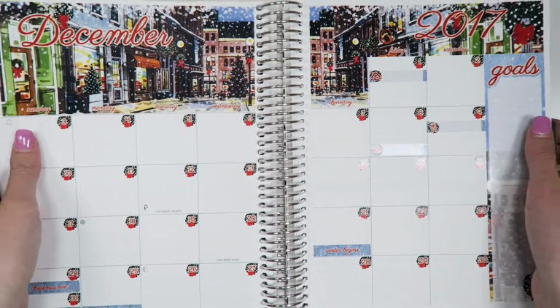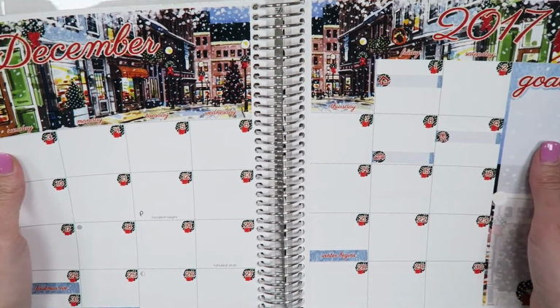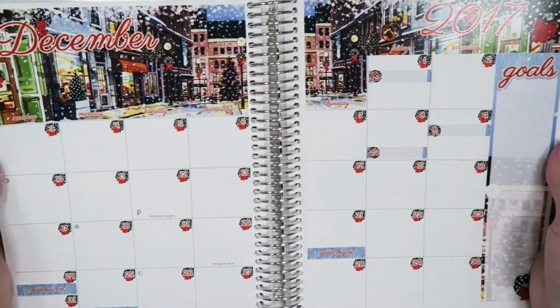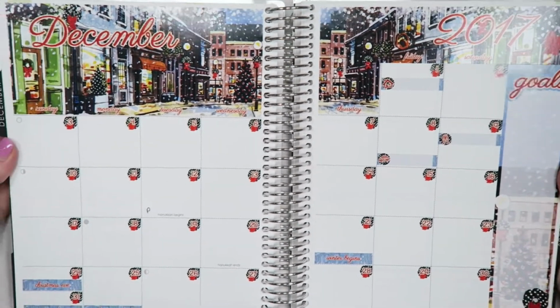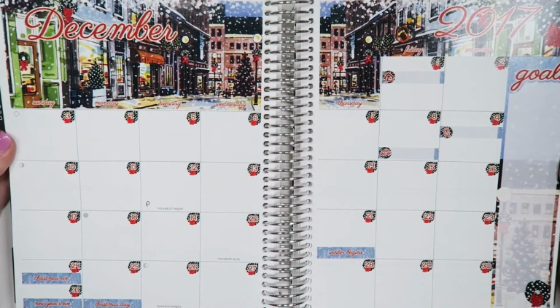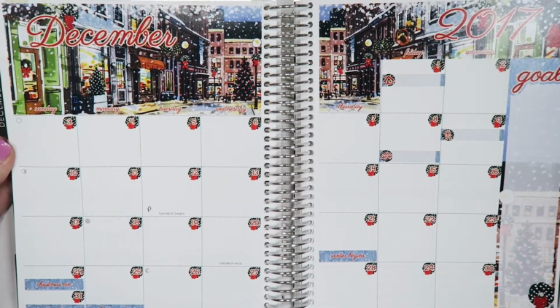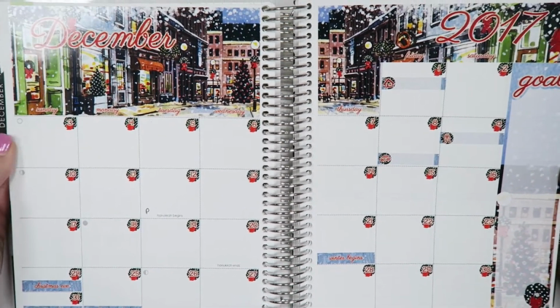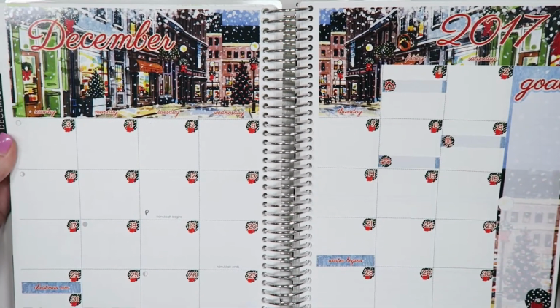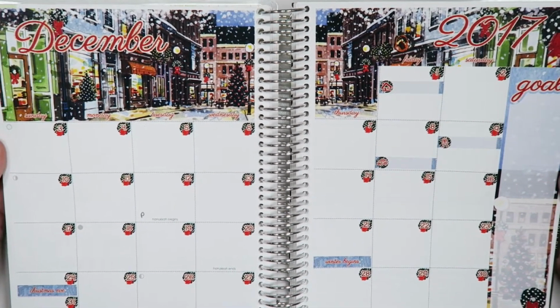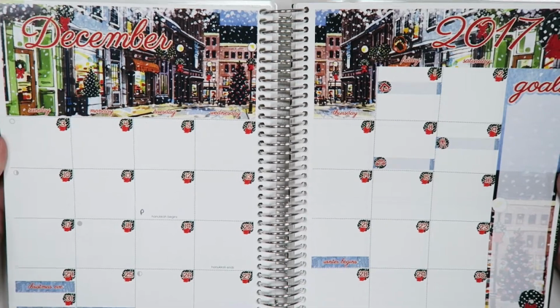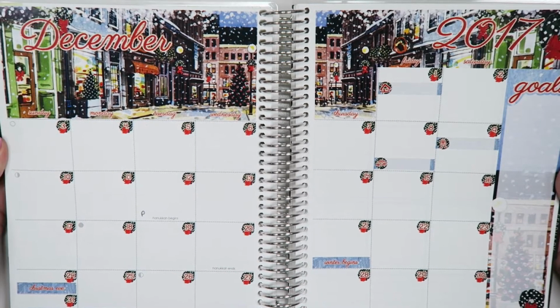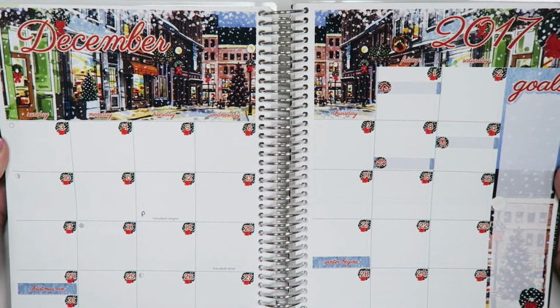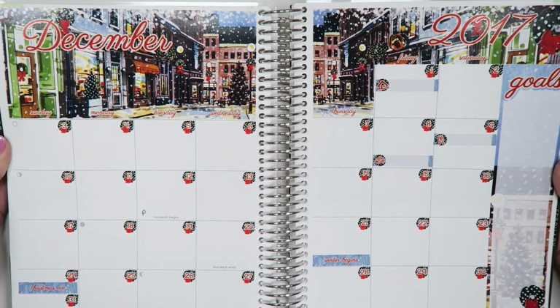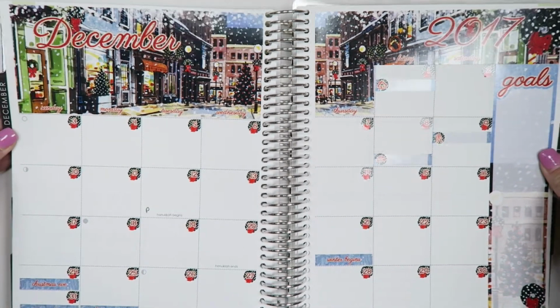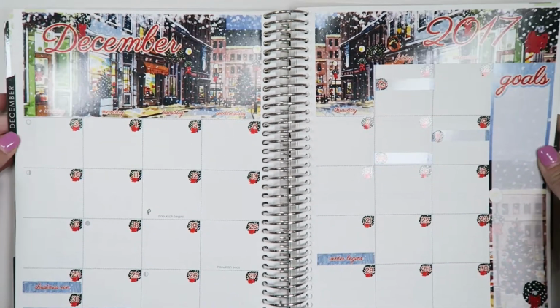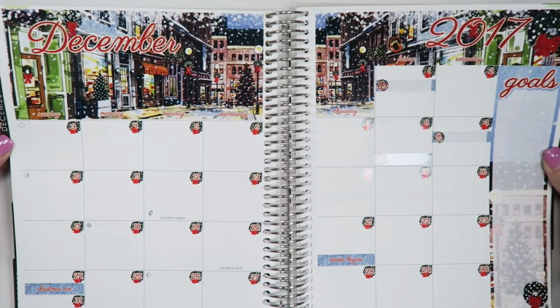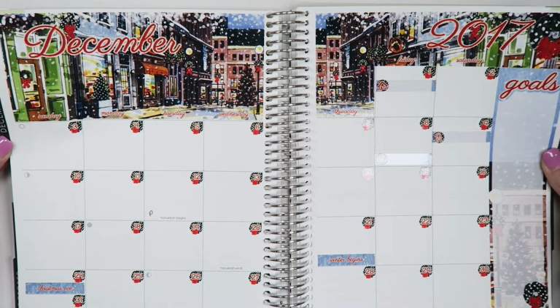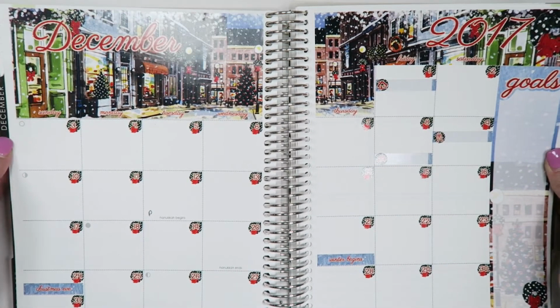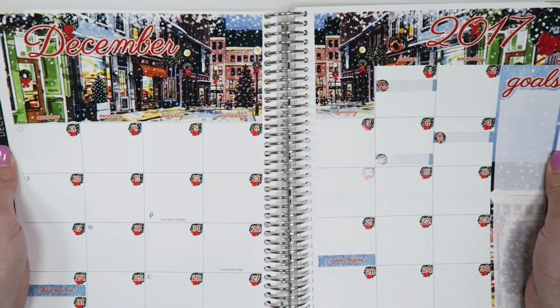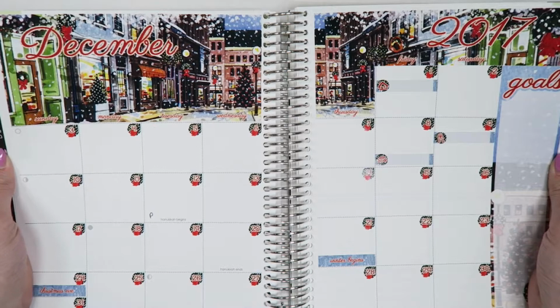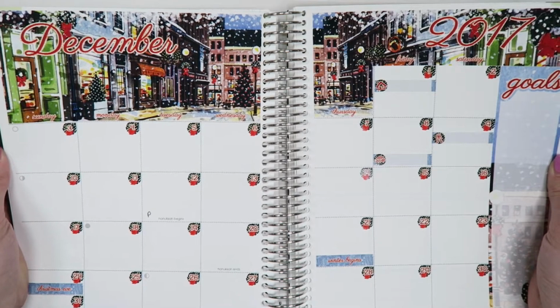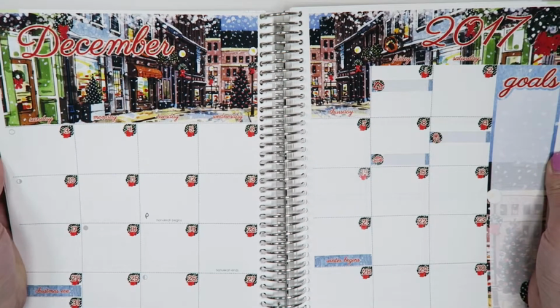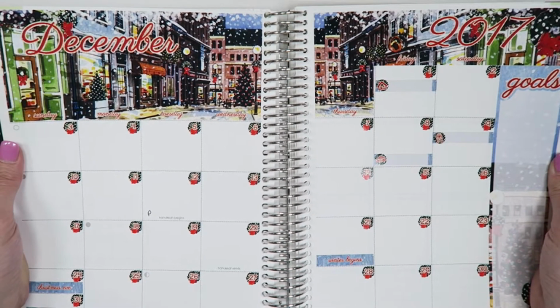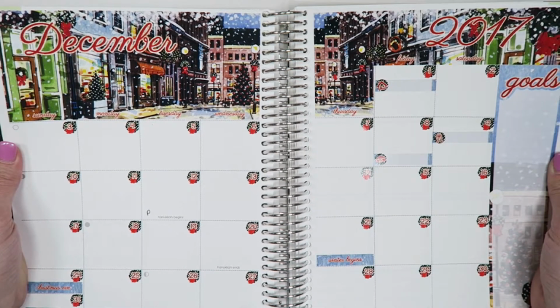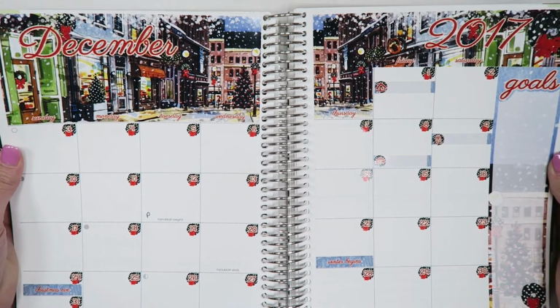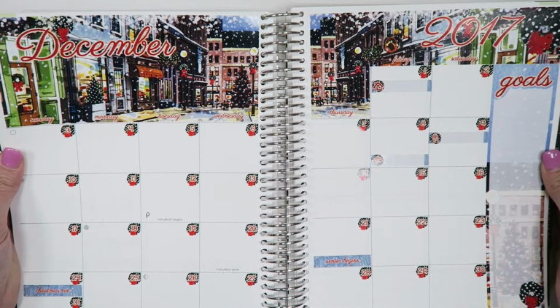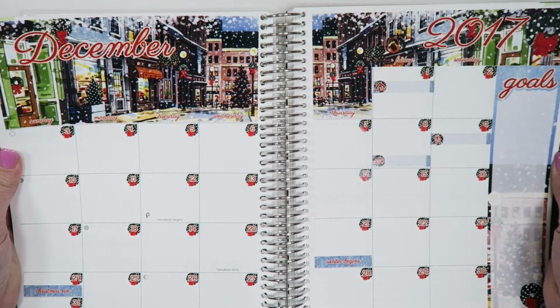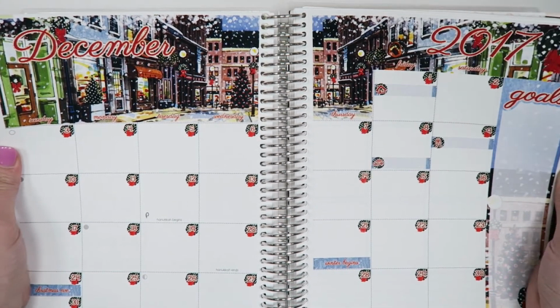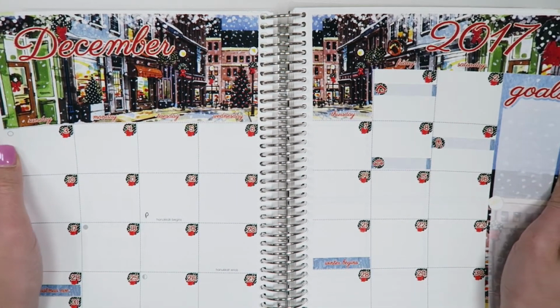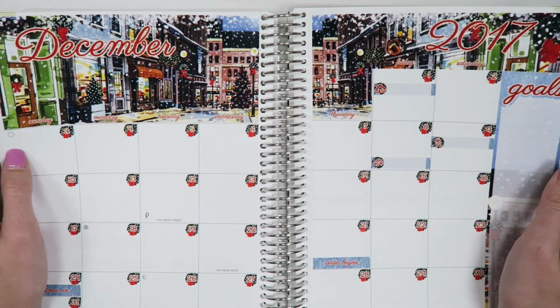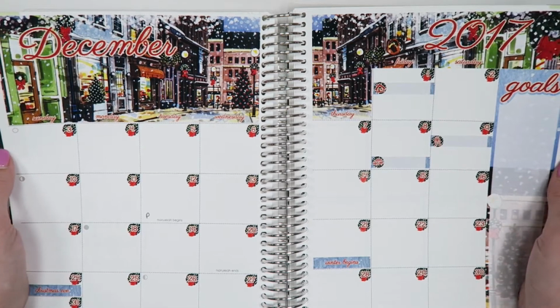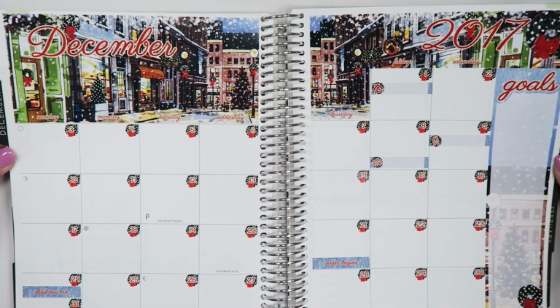As of right now, this is what my spread will look like for the month. I really hope you guys enjoyed this video. Be sure to subscribe to our channel and to like us on Instagram and Facebook. And stay tuned for more videos. Bye!